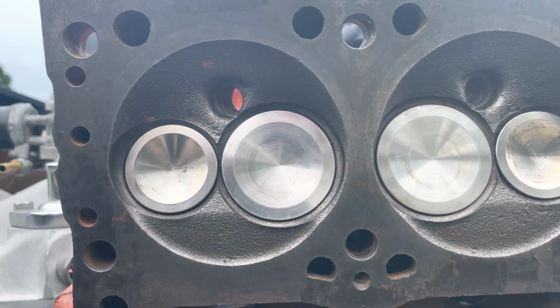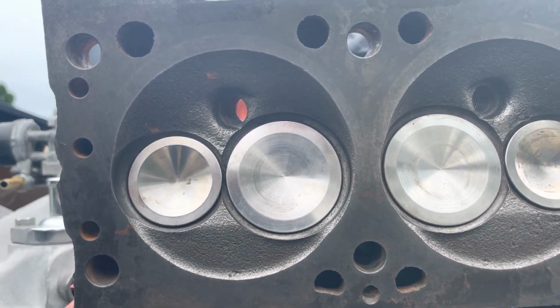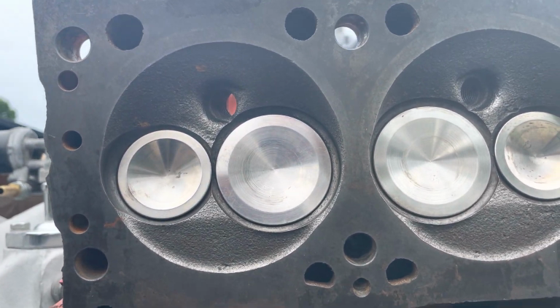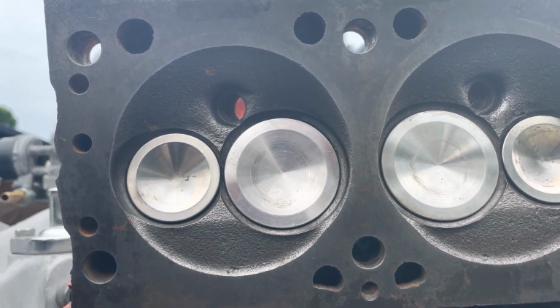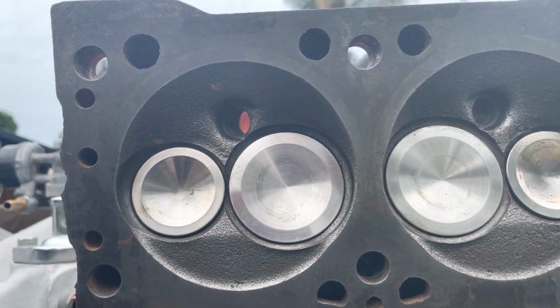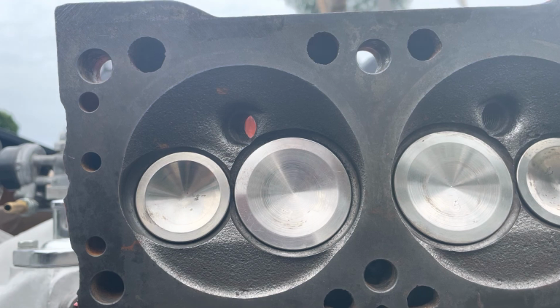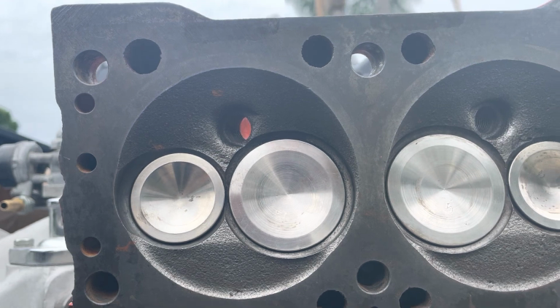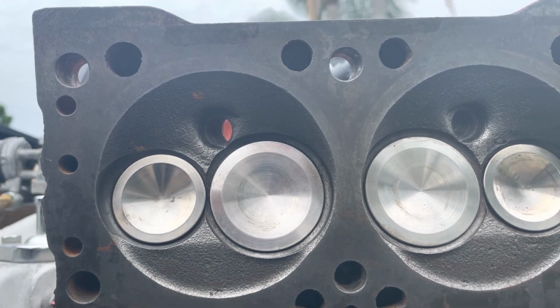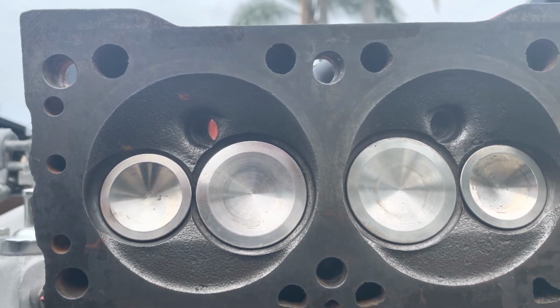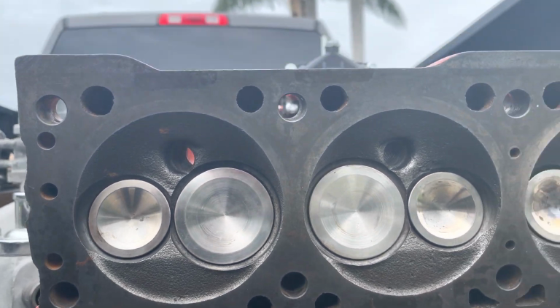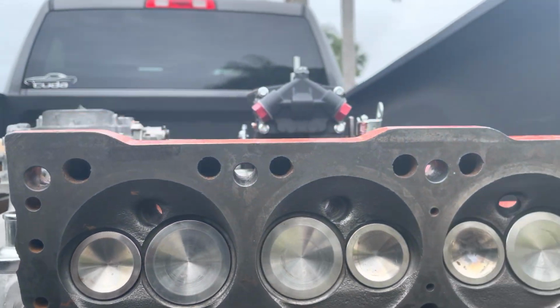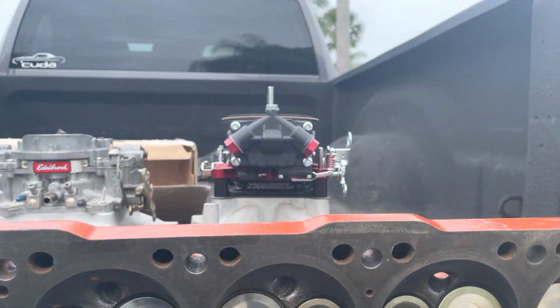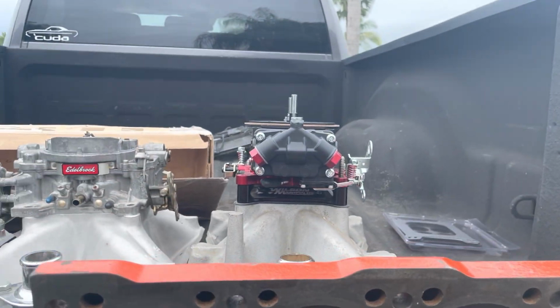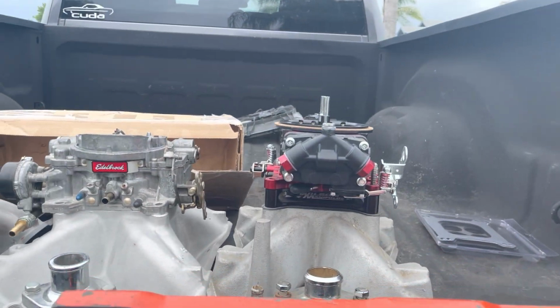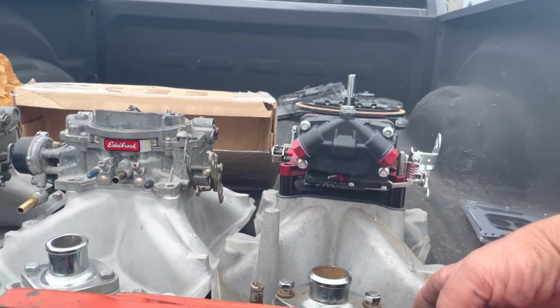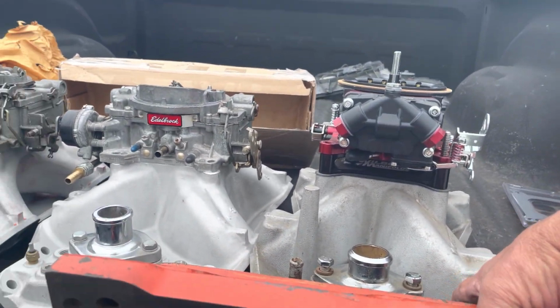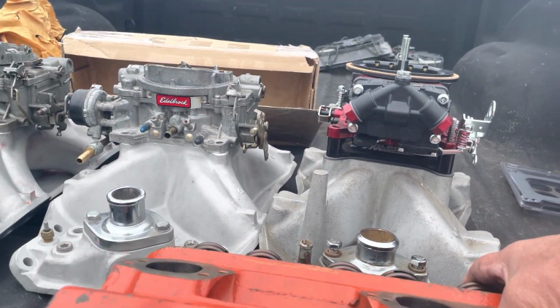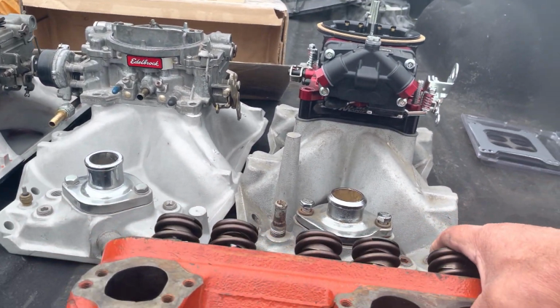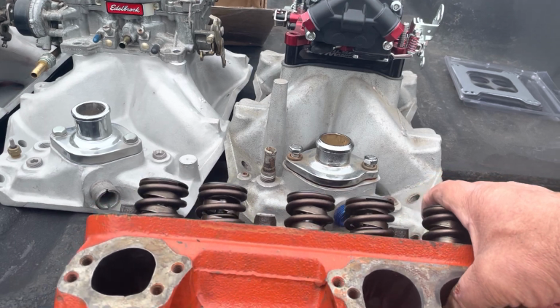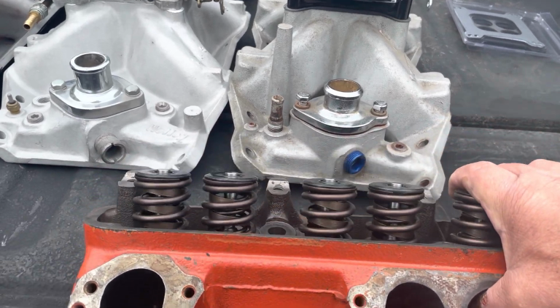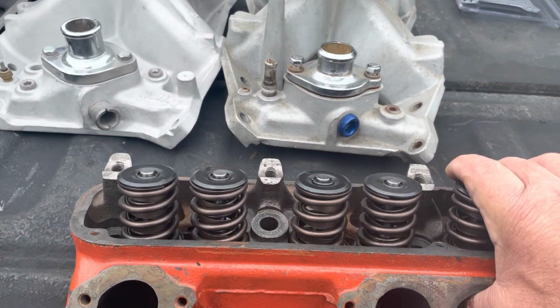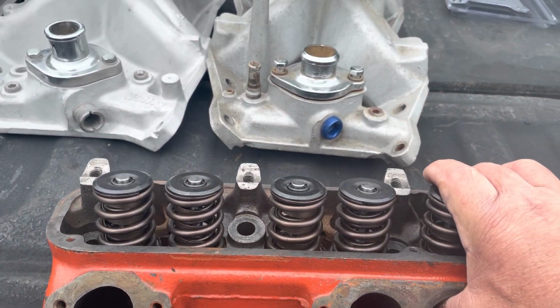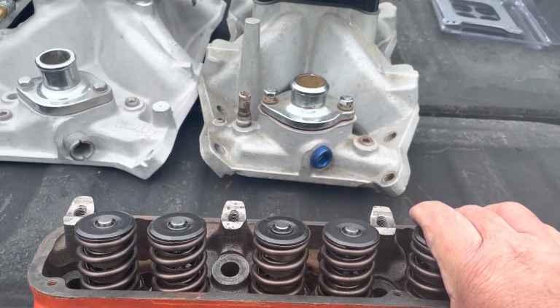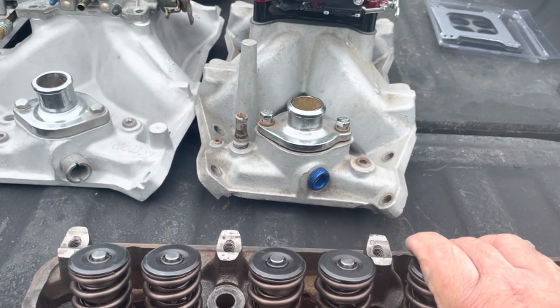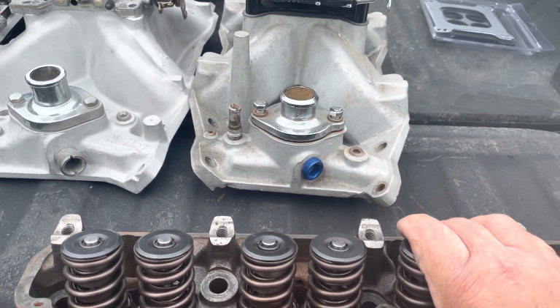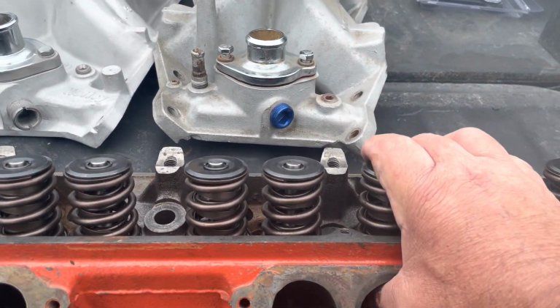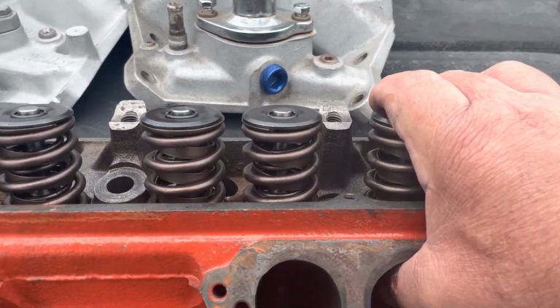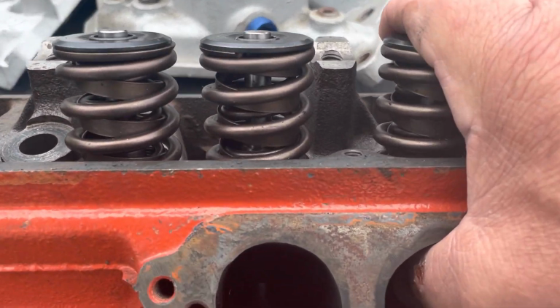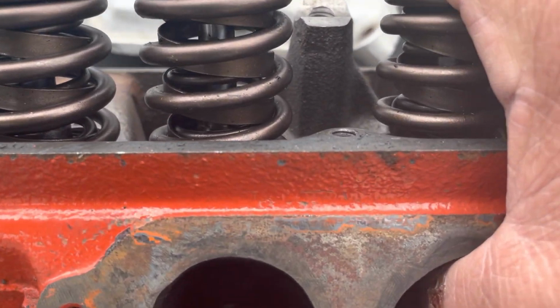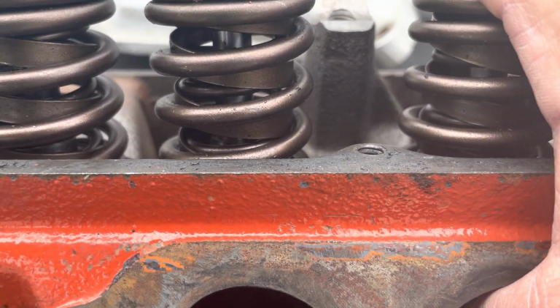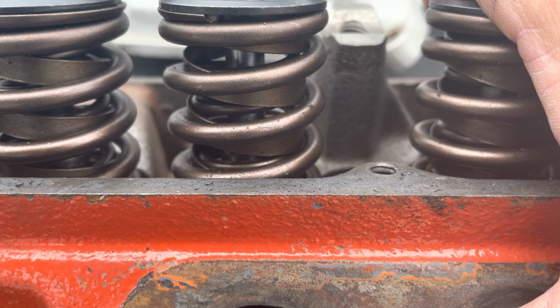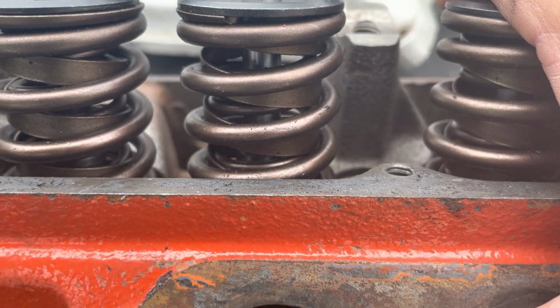I don't know how many CCs this one is. I don't know if it's been milled, worked, or played with — we're going to find out at a later date. And I have no idea what these valve springs are, besides pretty cool.